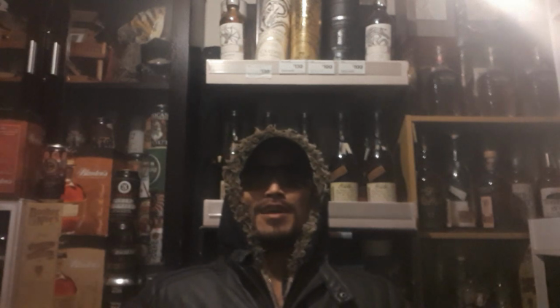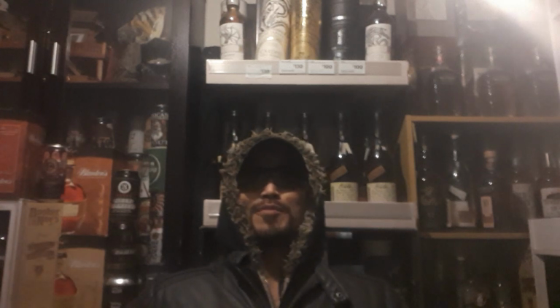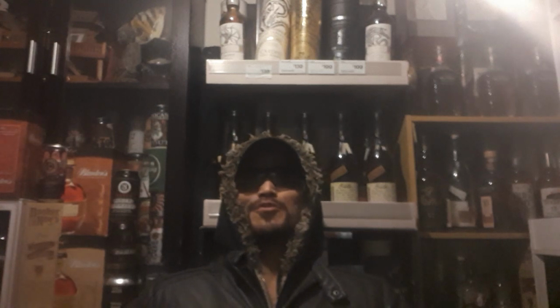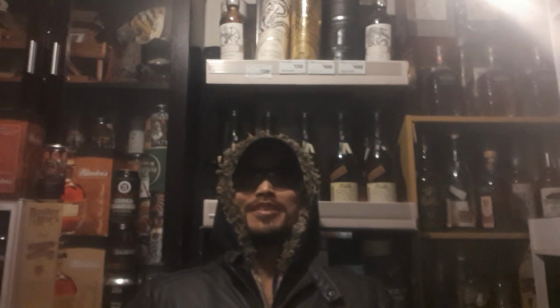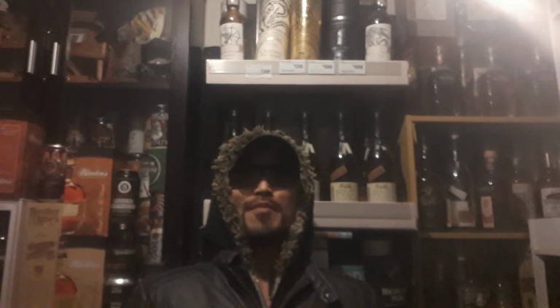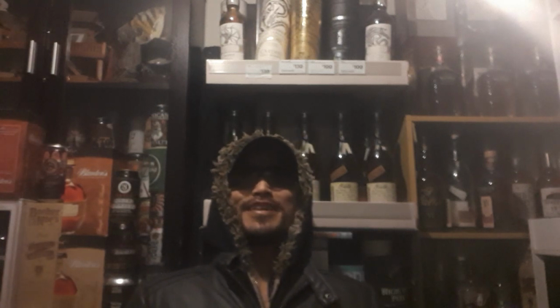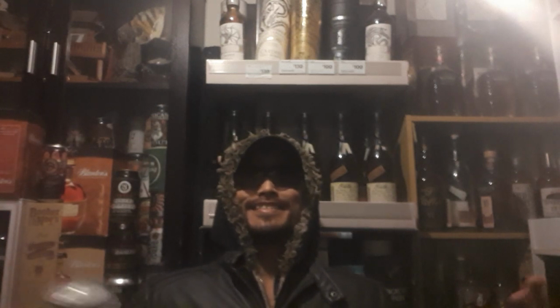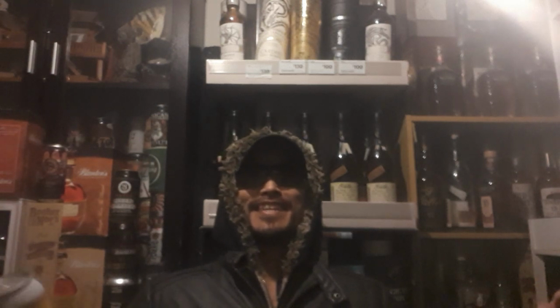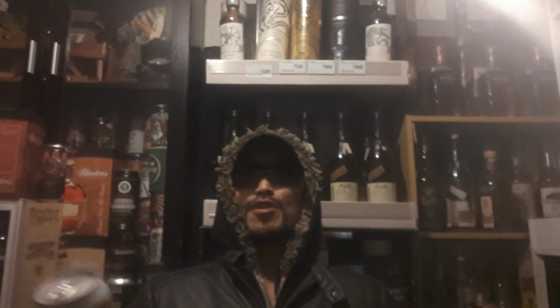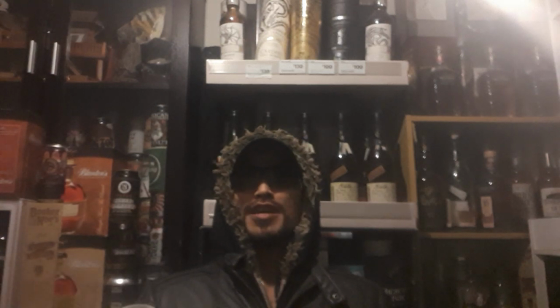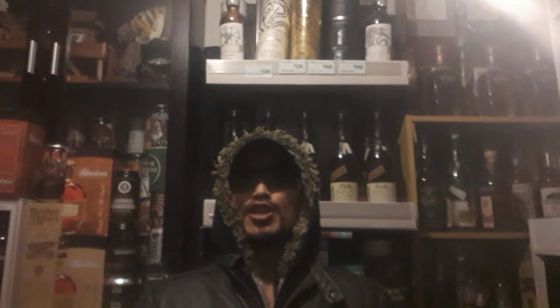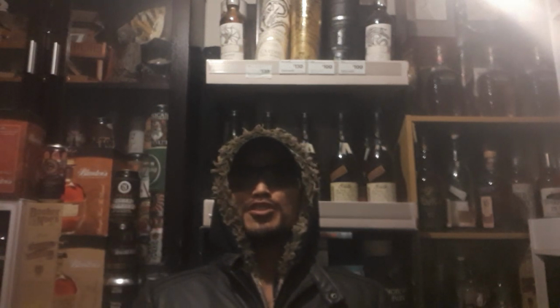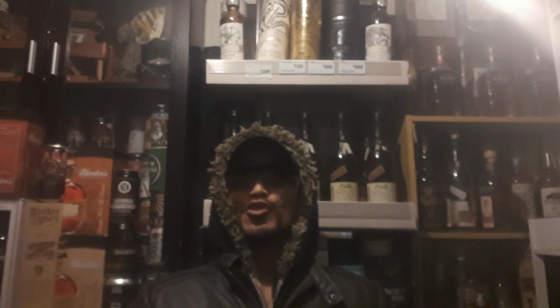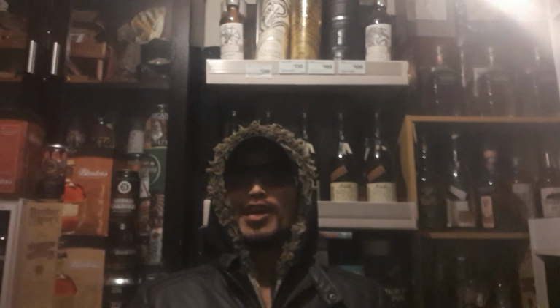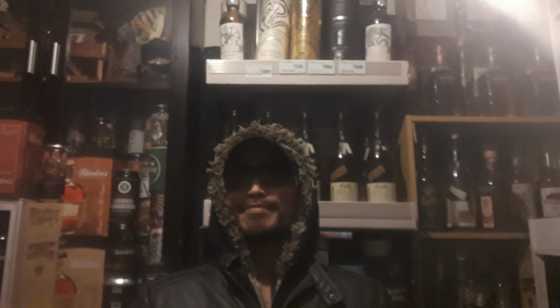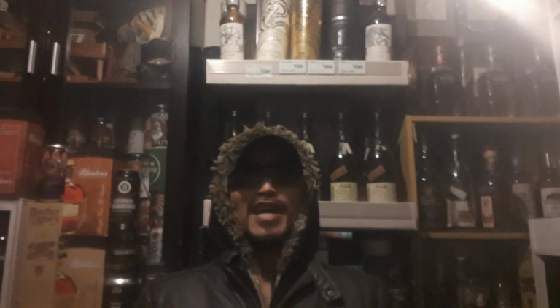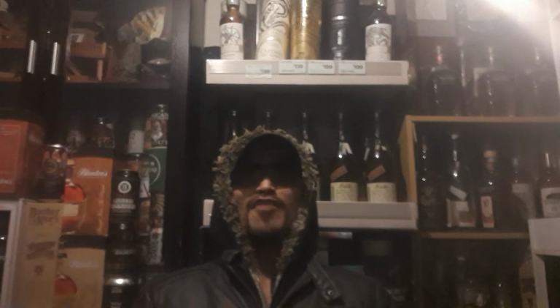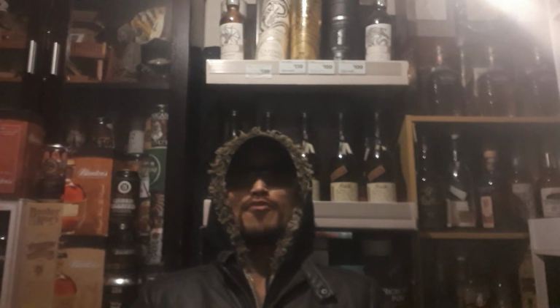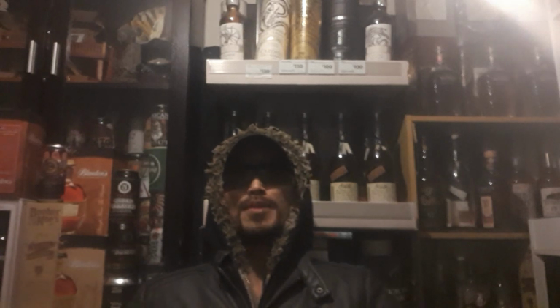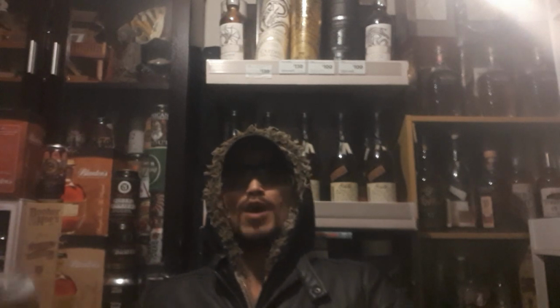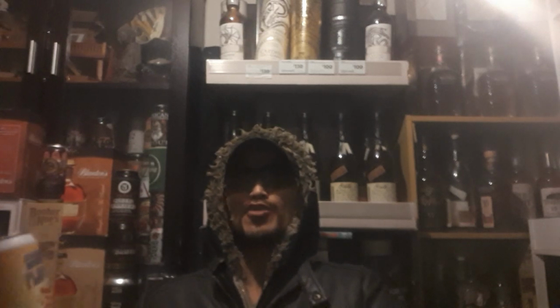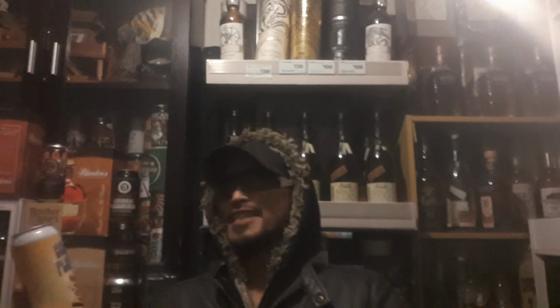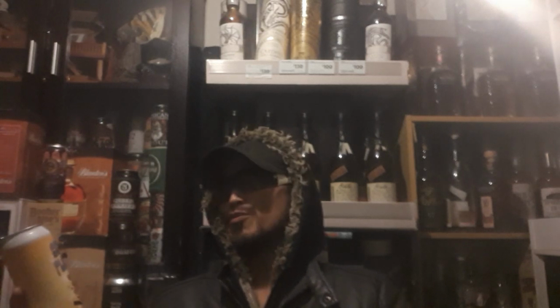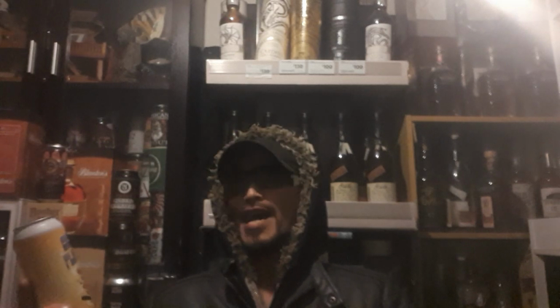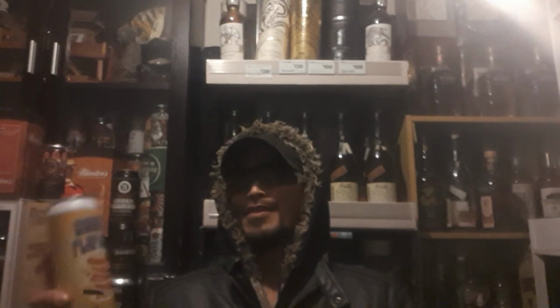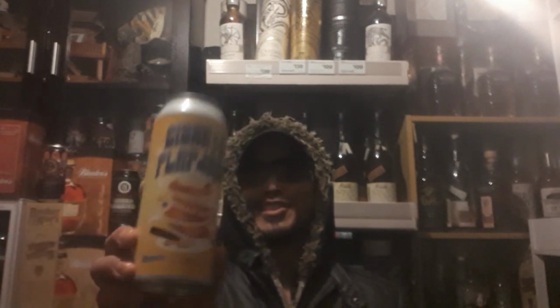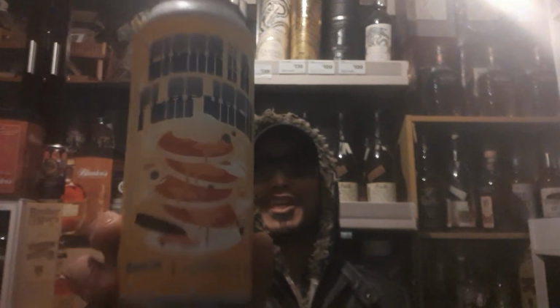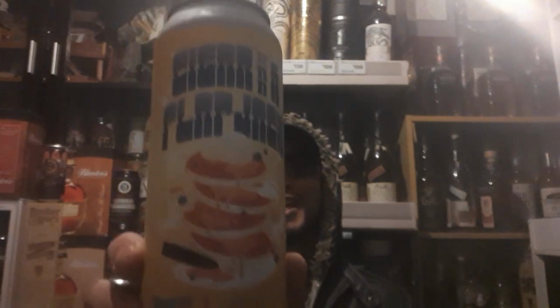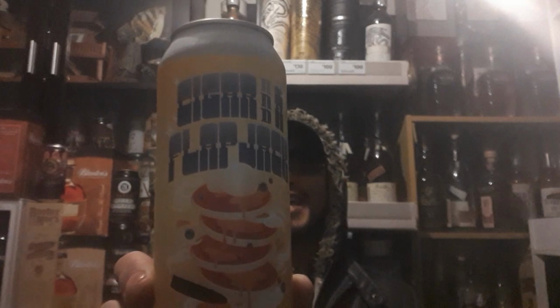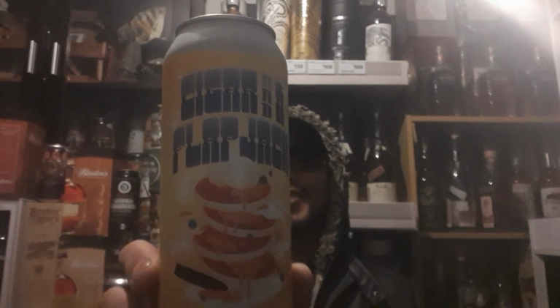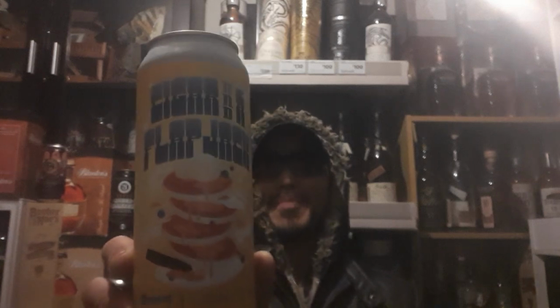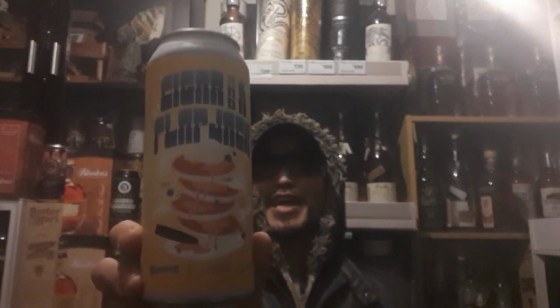Welcome back to Whiskey with E, I'm Eric. Today we are going to try craft beer review number 118. We have Cigar and Flapjacks.